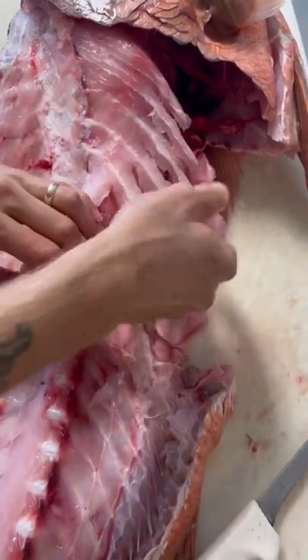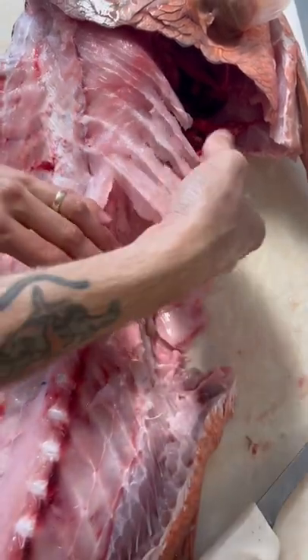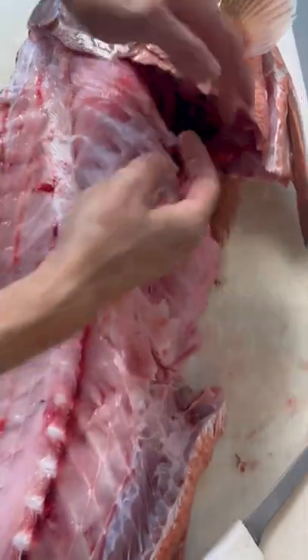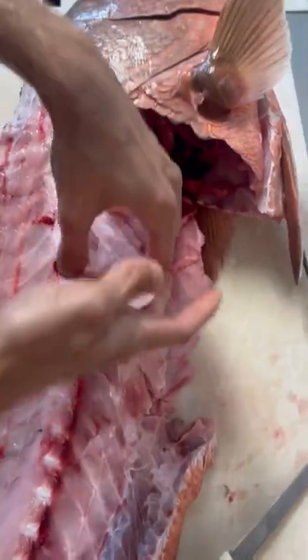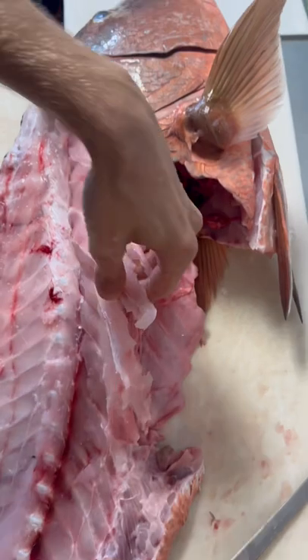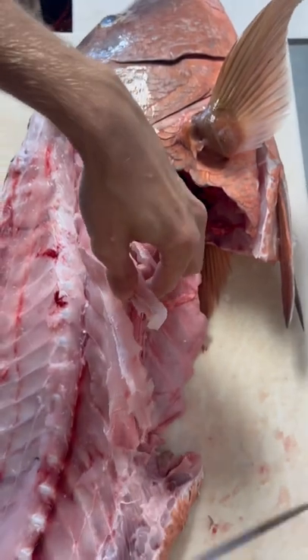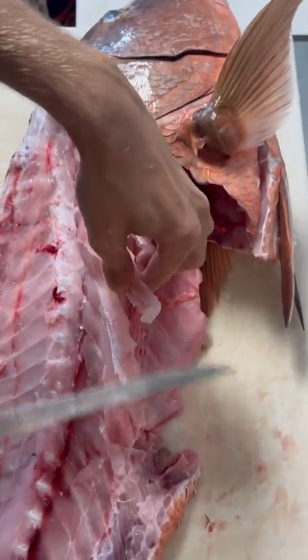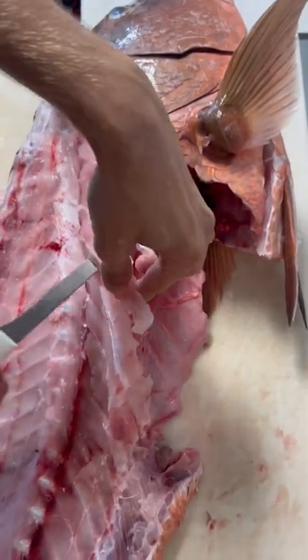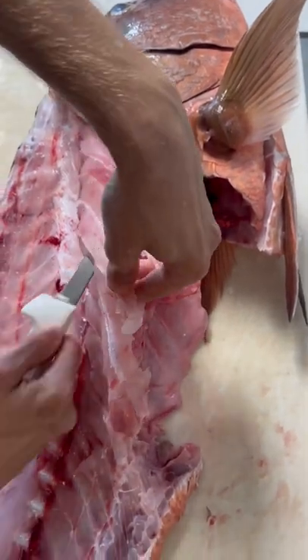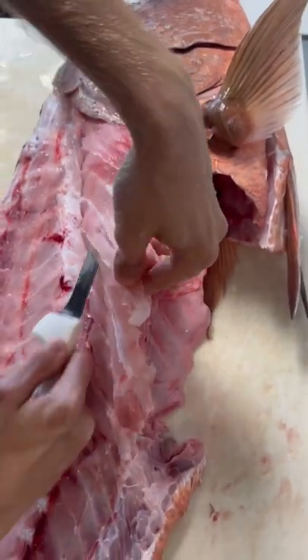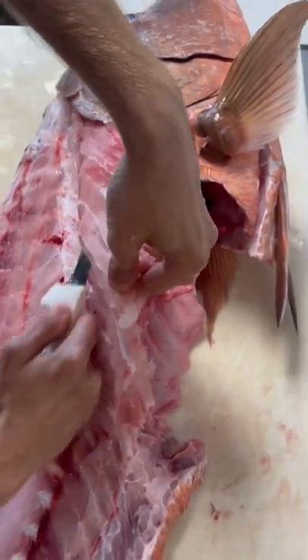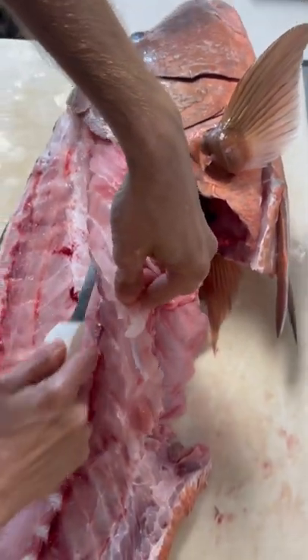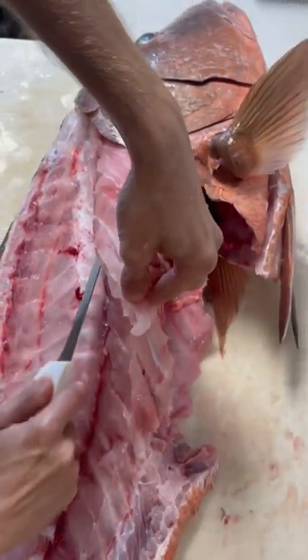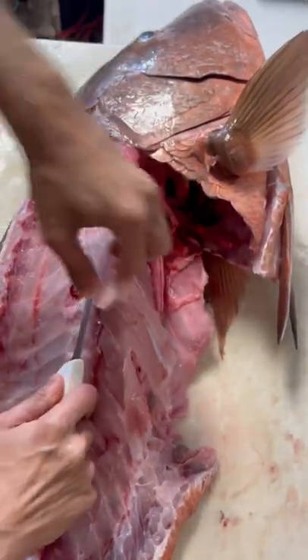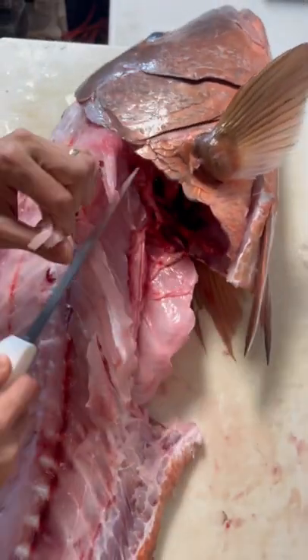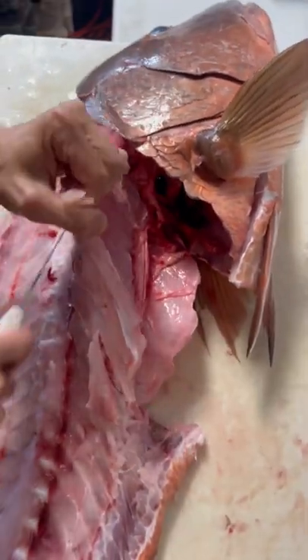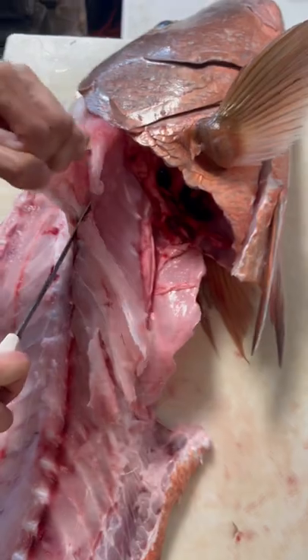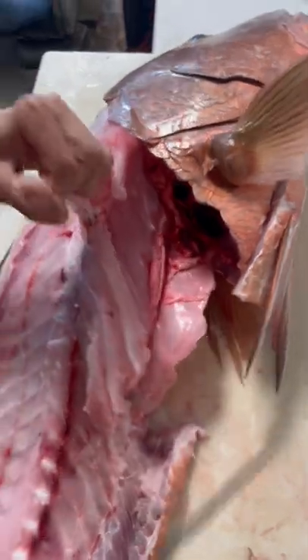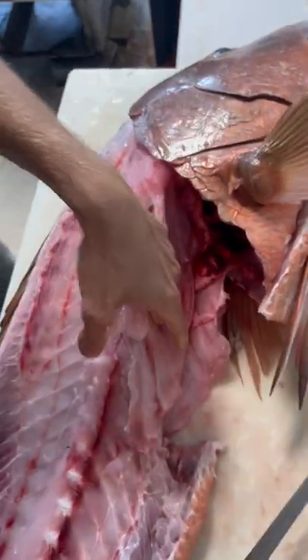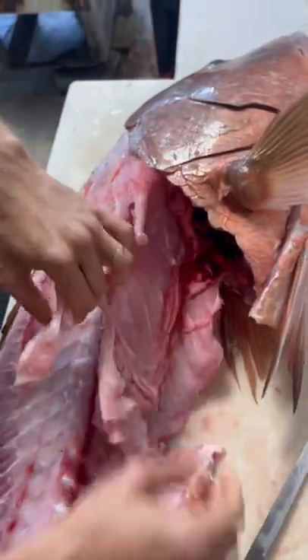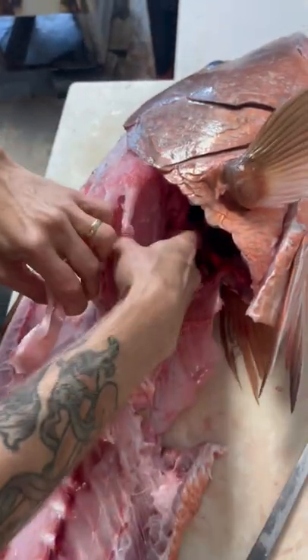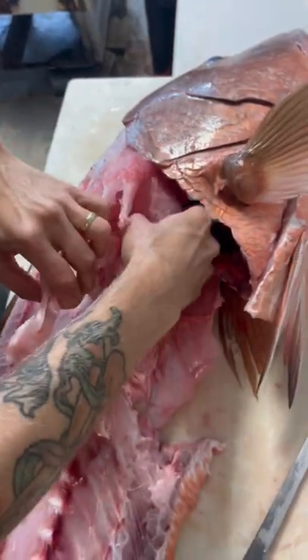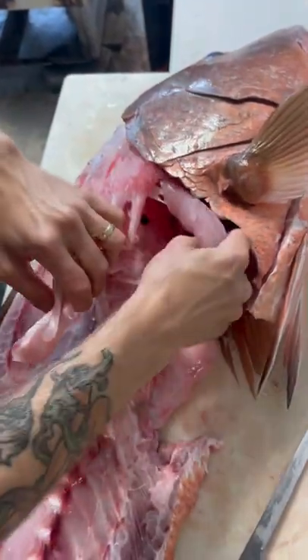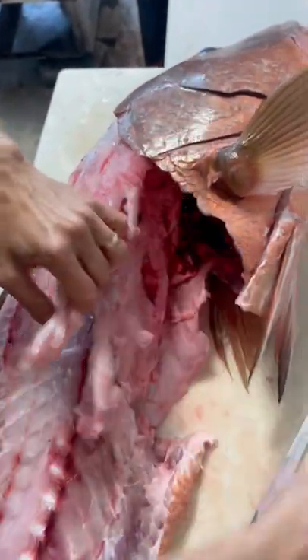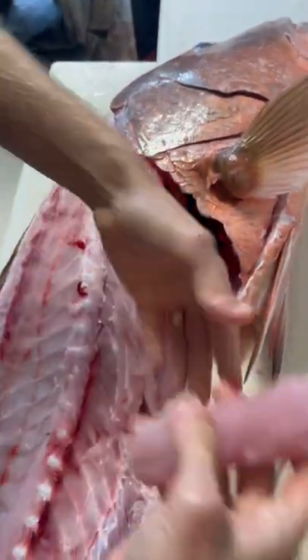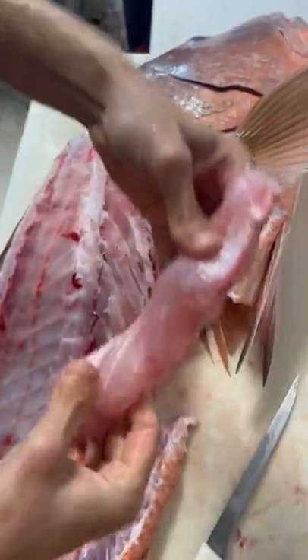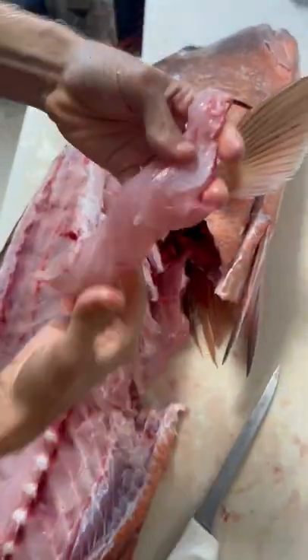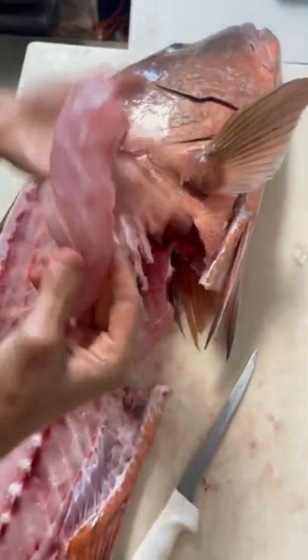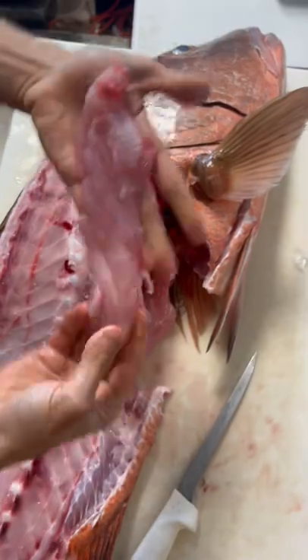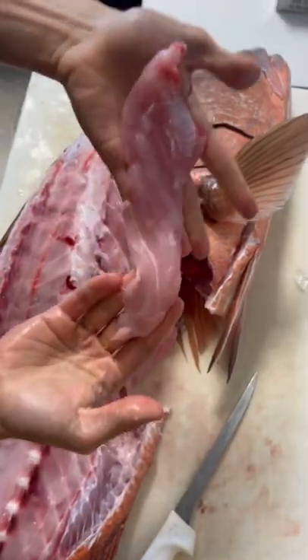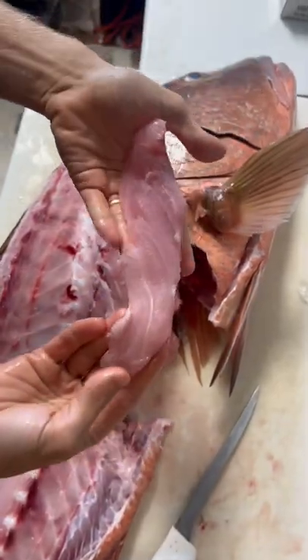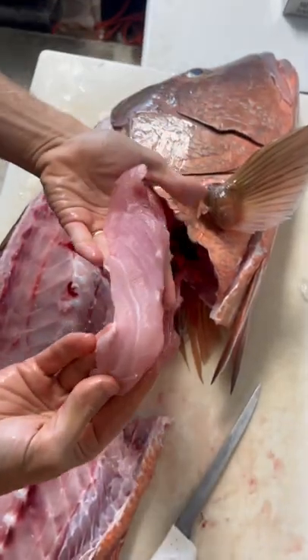Lift those up, take your knife, go underneath them — and there you have it. Secret cubera snapper meat.